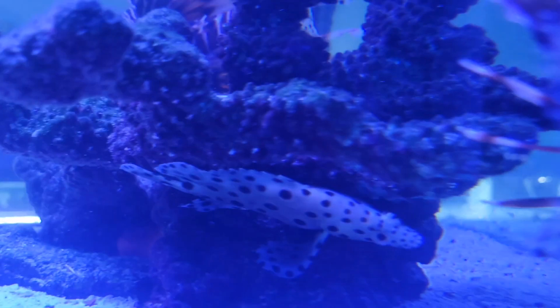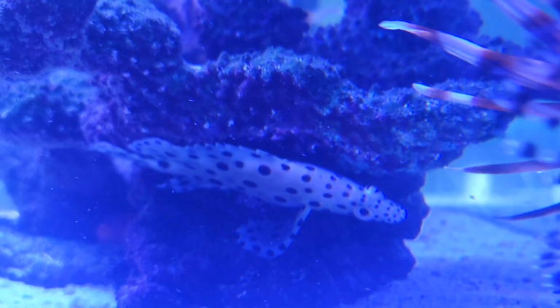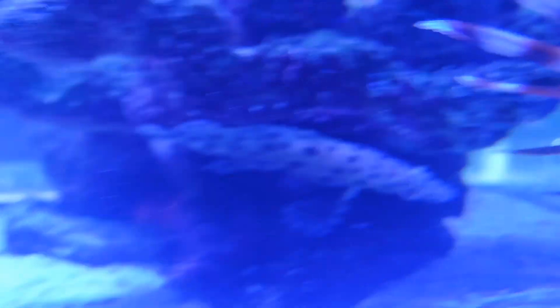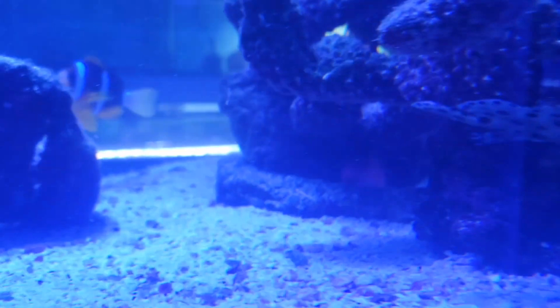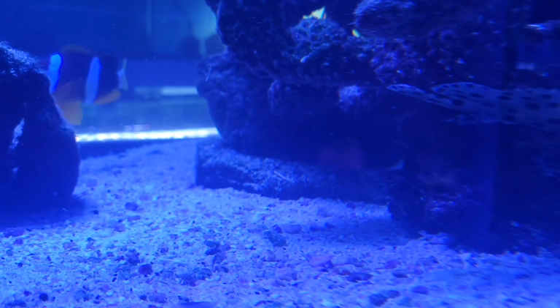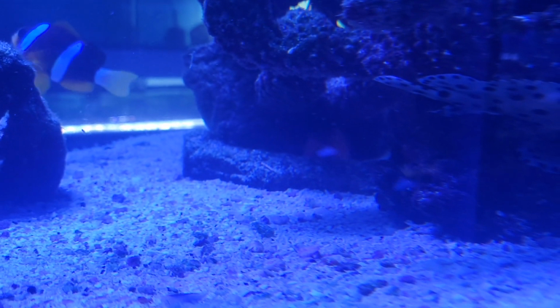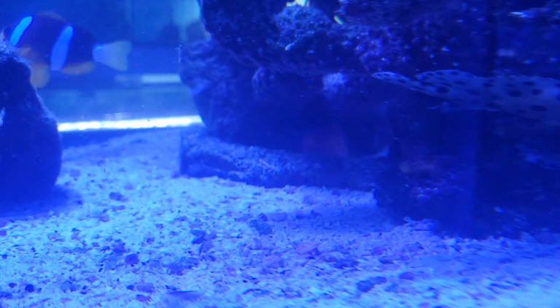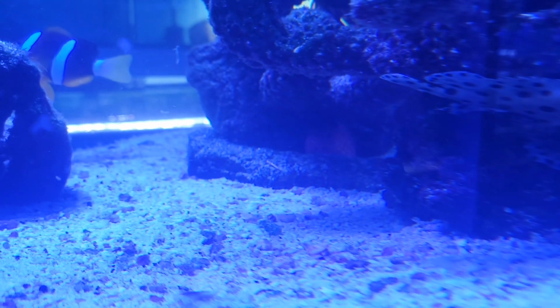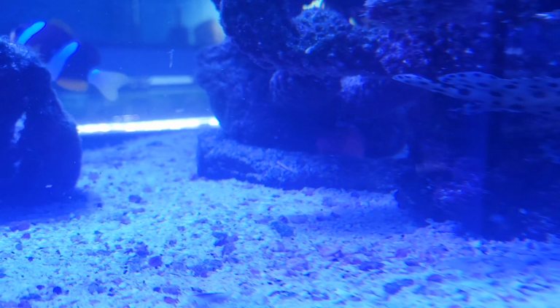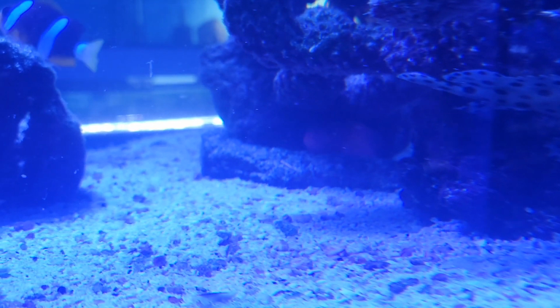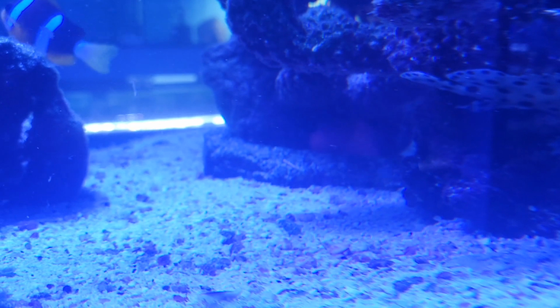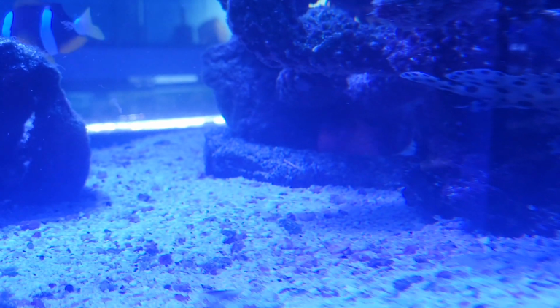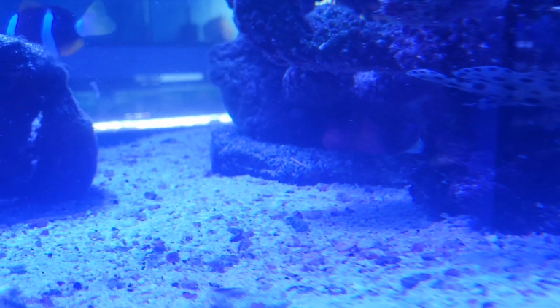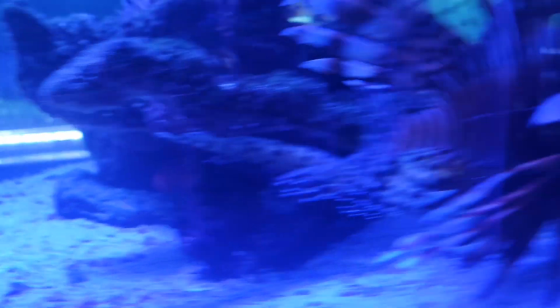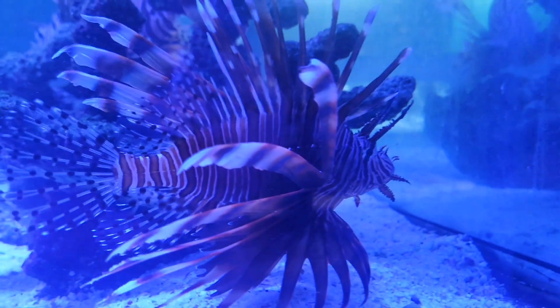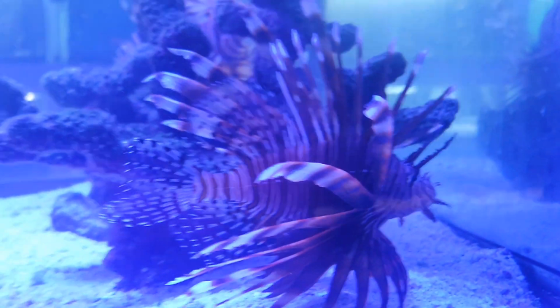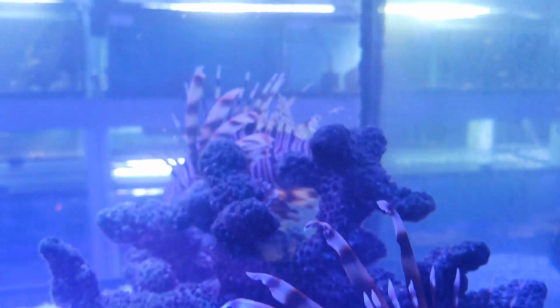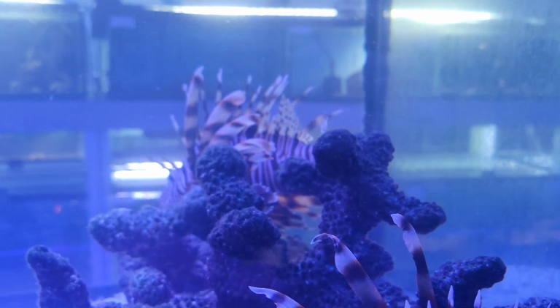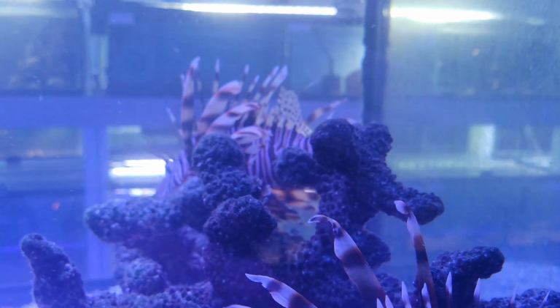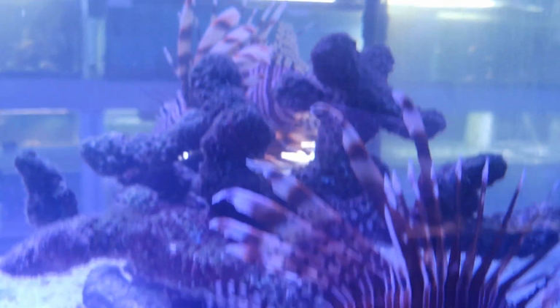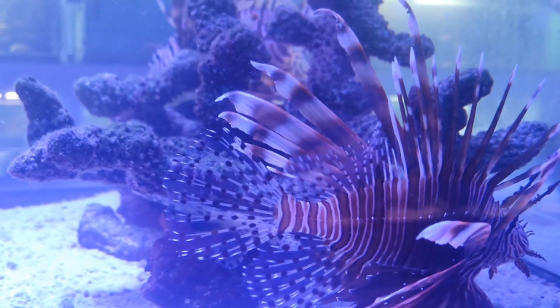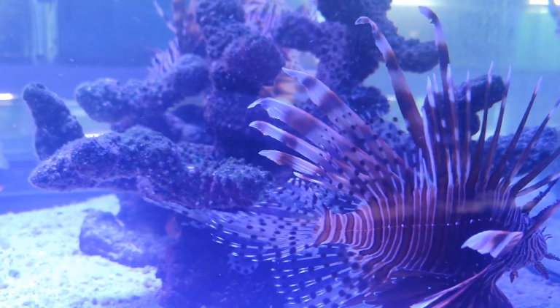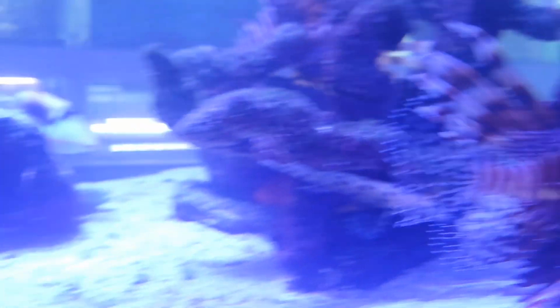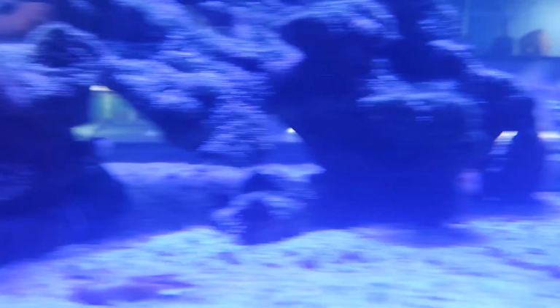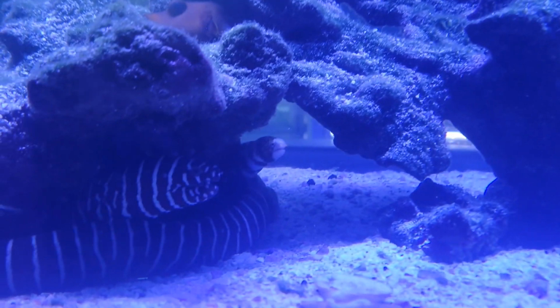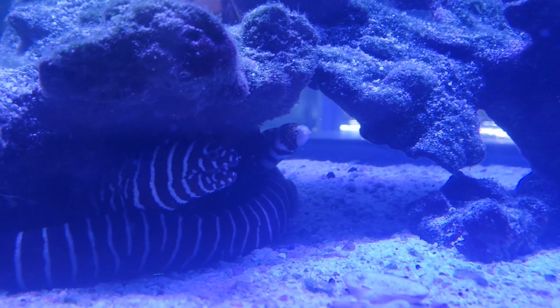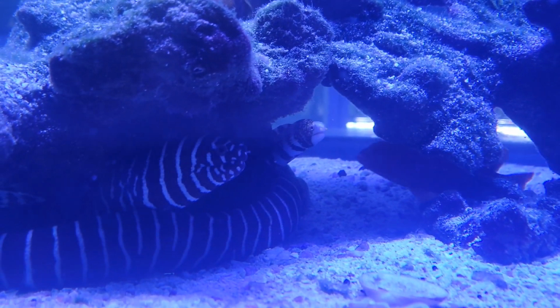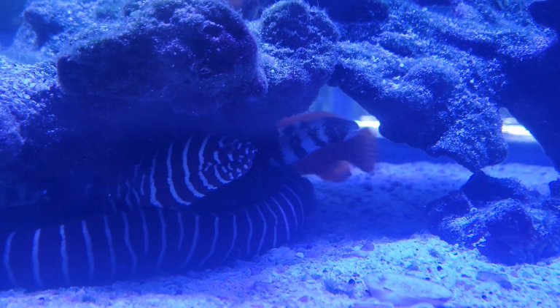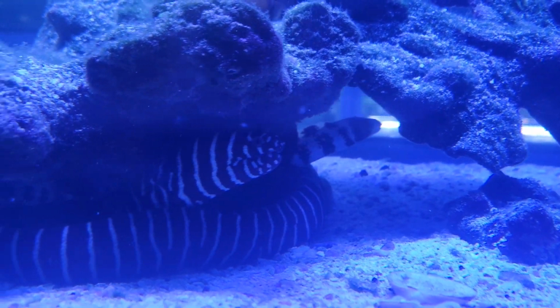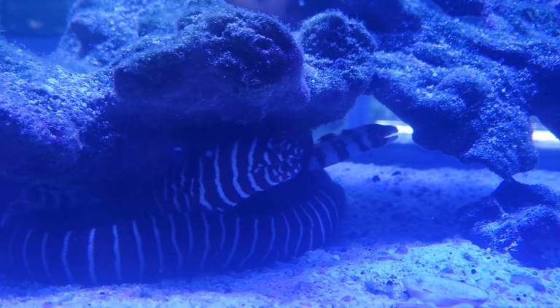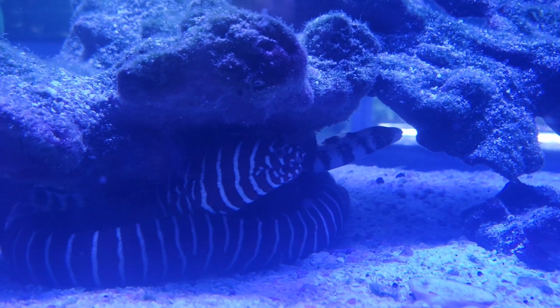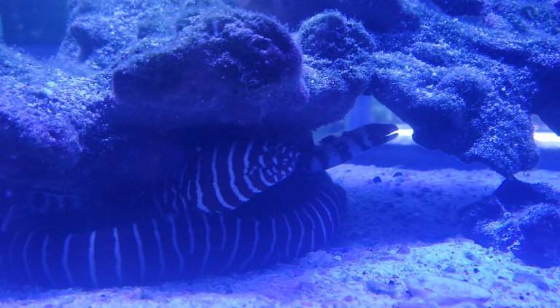A nice panther grouper — I don't know if you can see him in the hole there — but a beautiful miniatus grouper as well, and a couple of nice big beautiful lionfish. There's also a little snowflake eel. Oh, there goes that miniatus grouper.